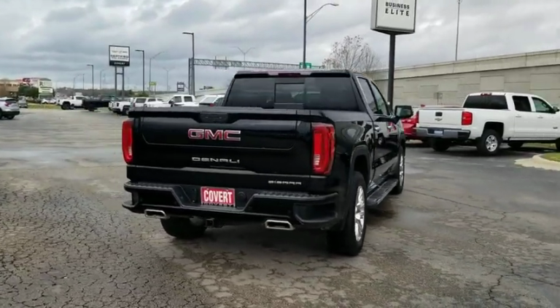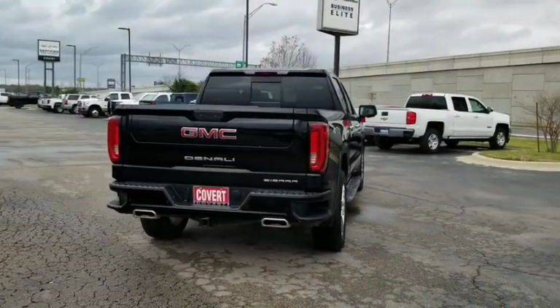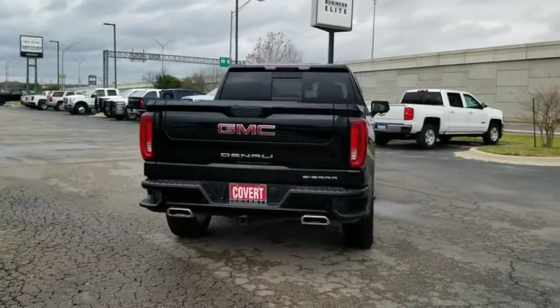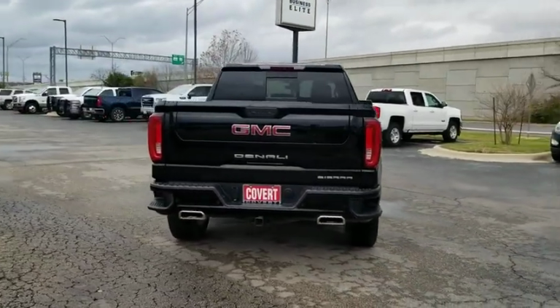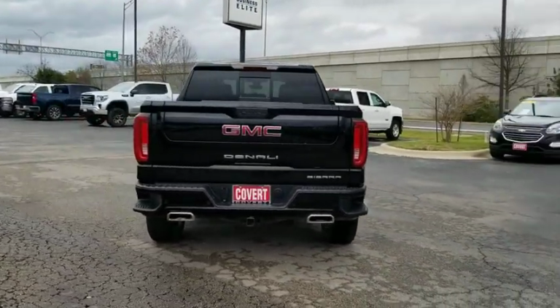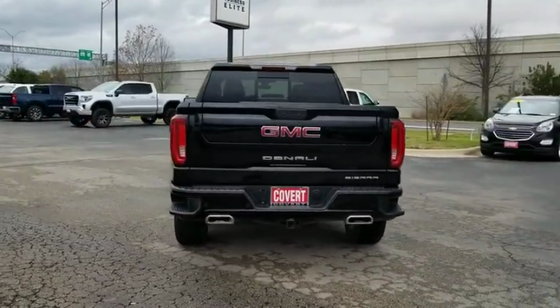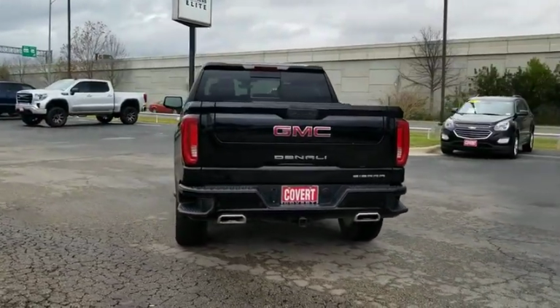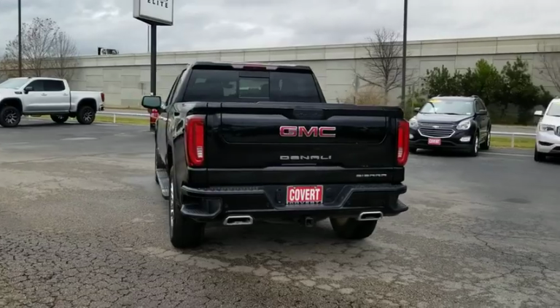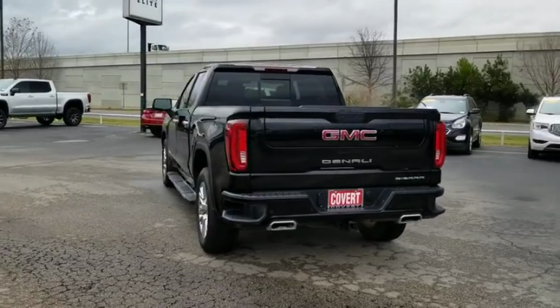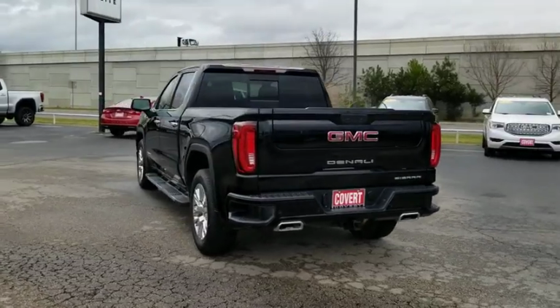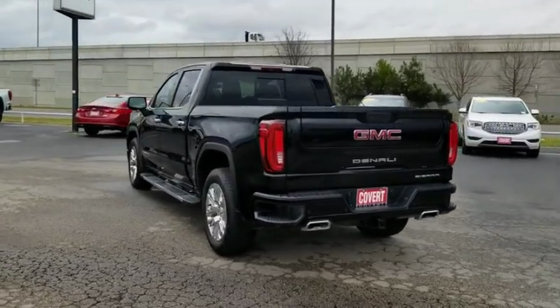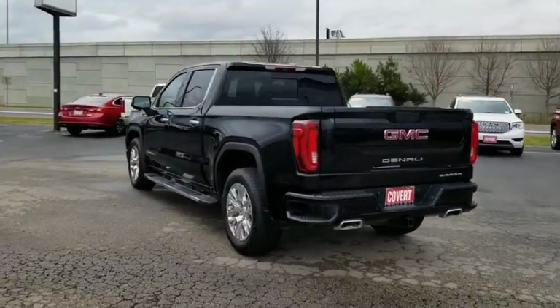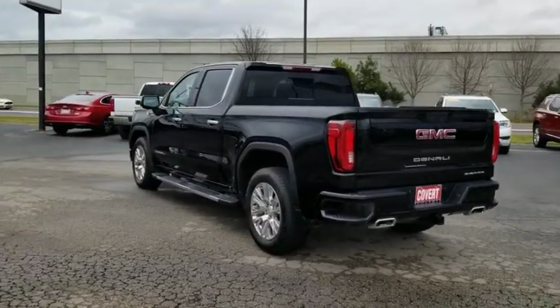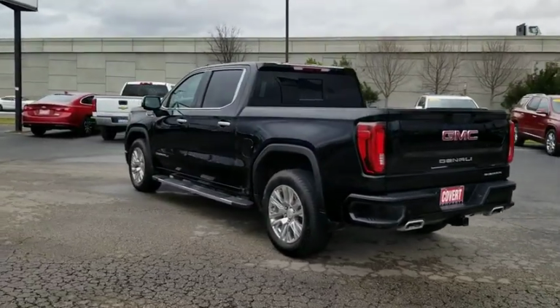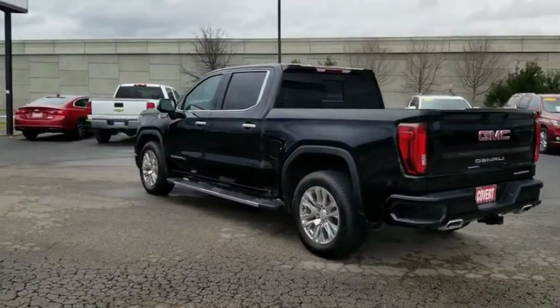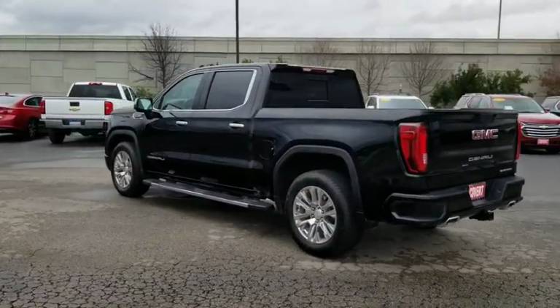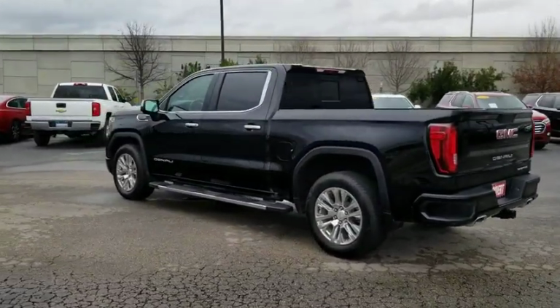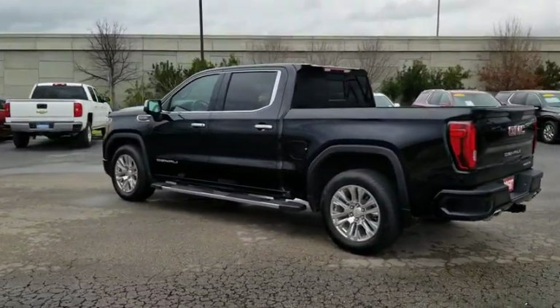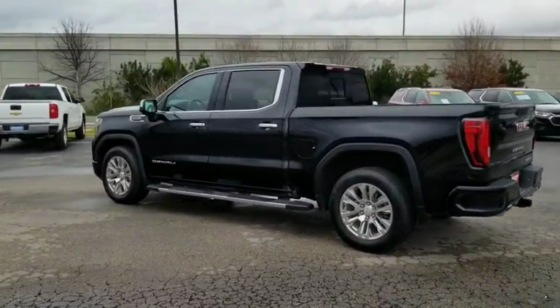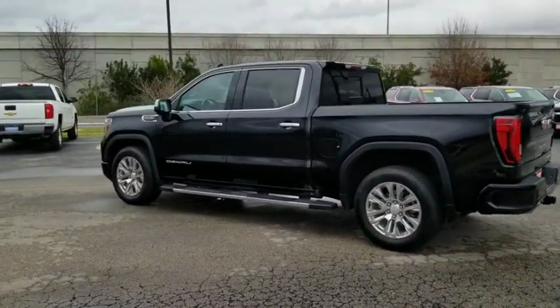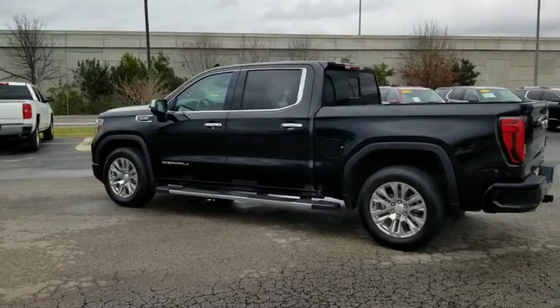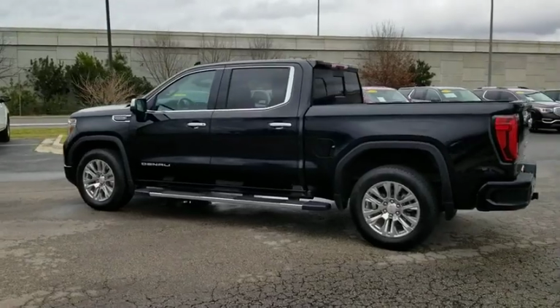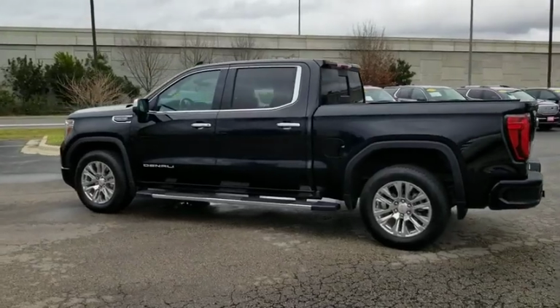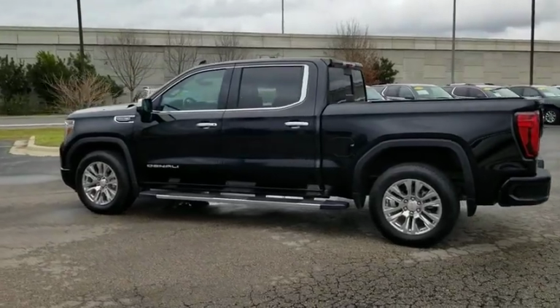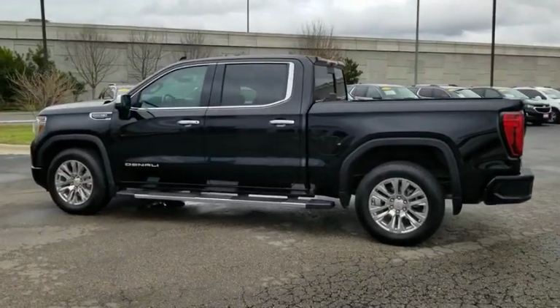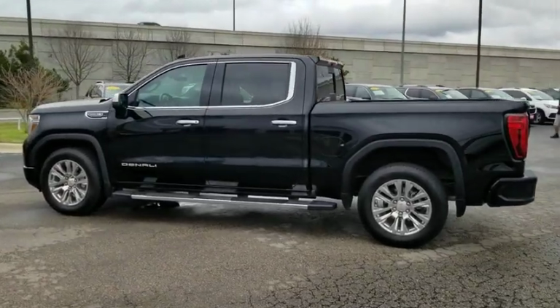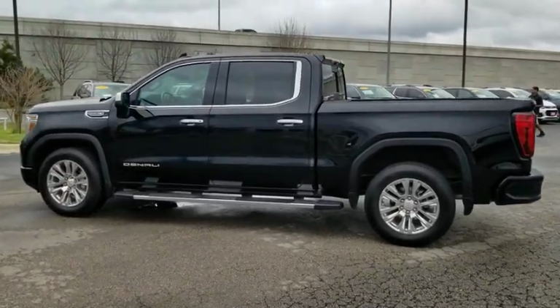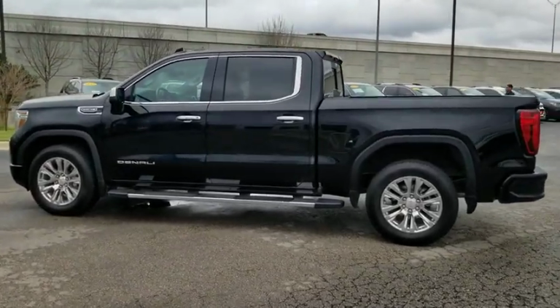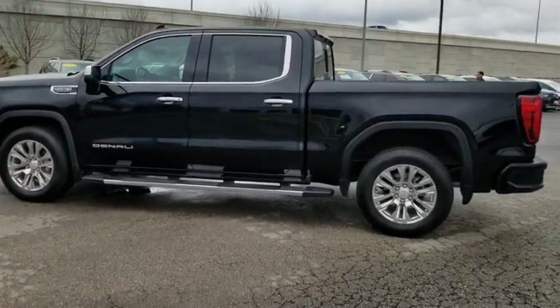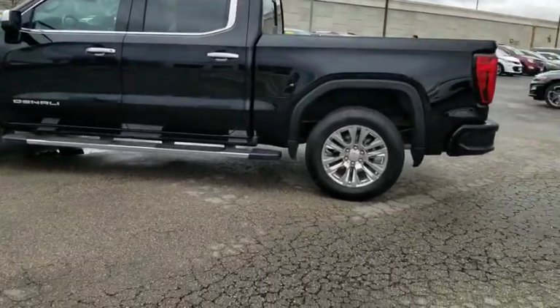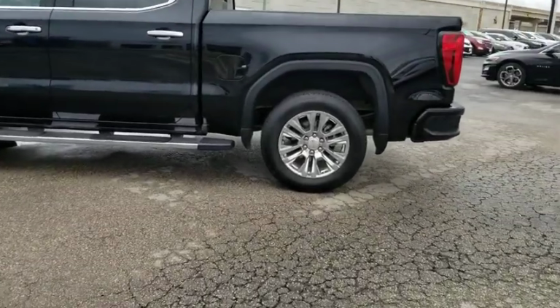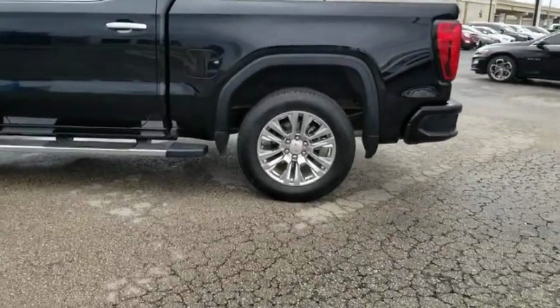The Sierra 1500 now comes with an automatic transmission that combines high max towing capability with precise control. This vehicle has less than 9,000 miles. Here are some of this vehicle's great options.